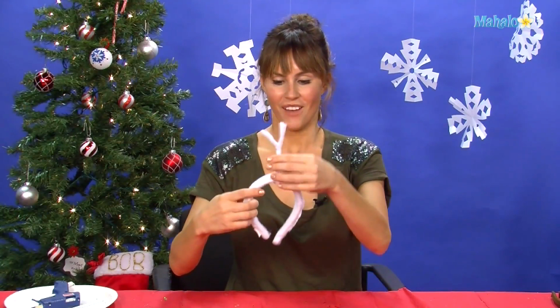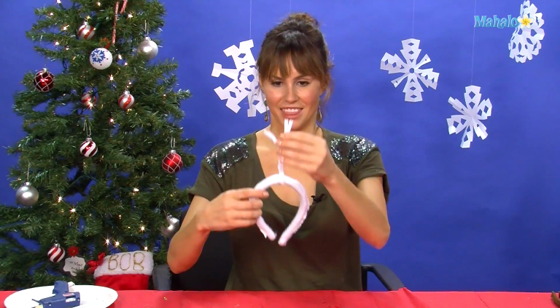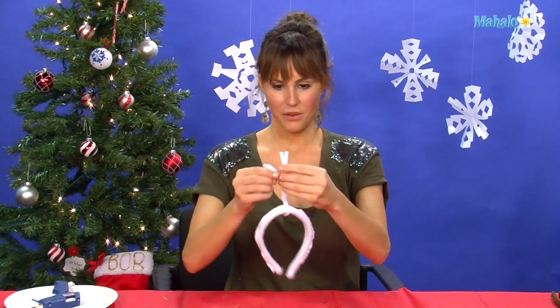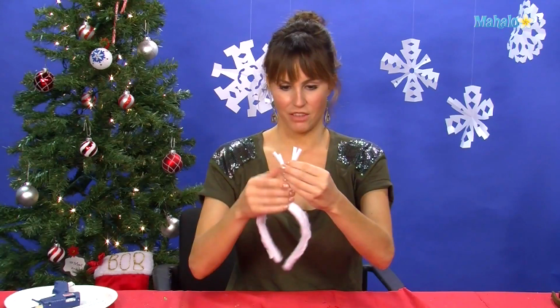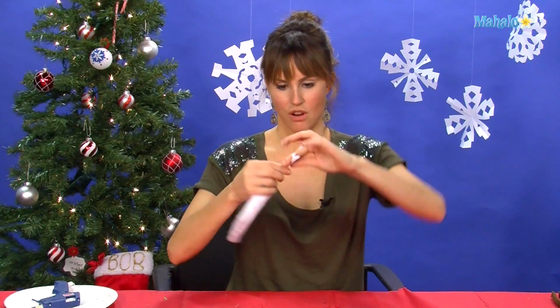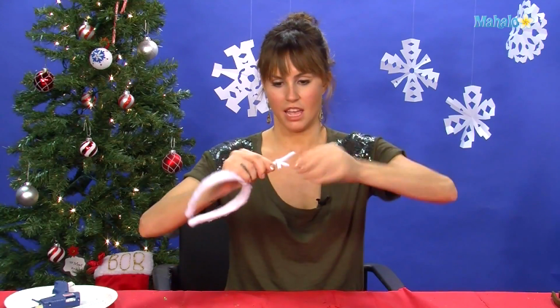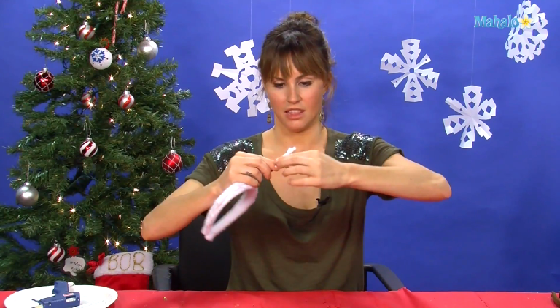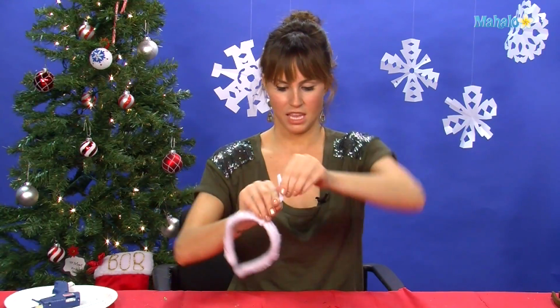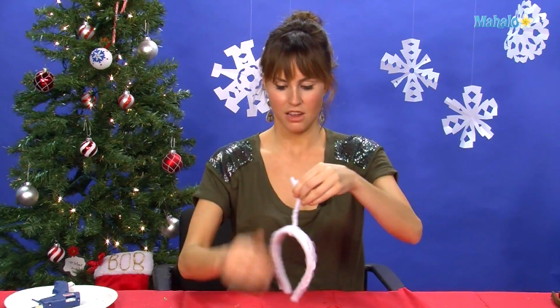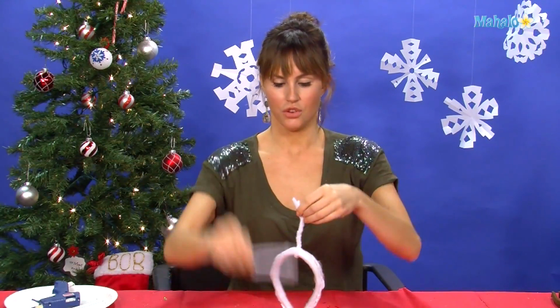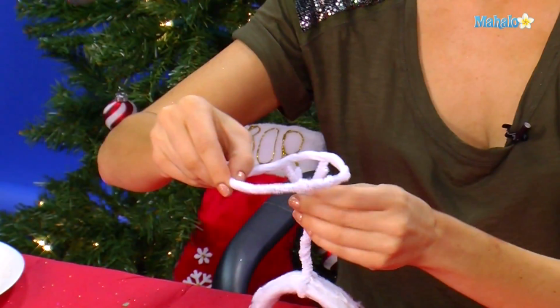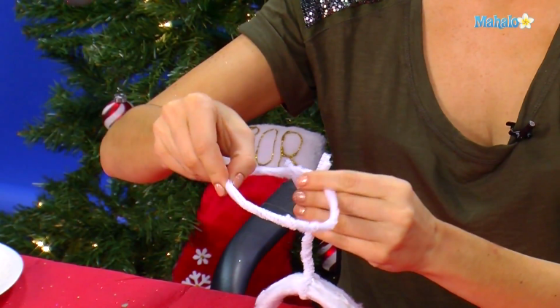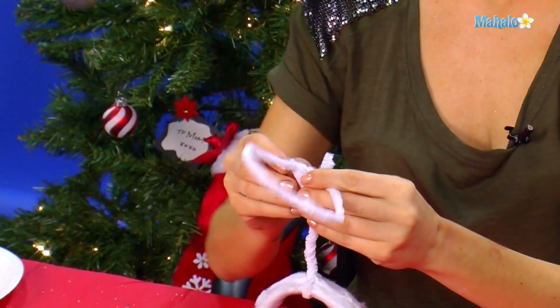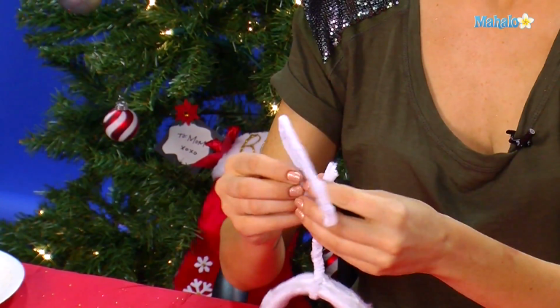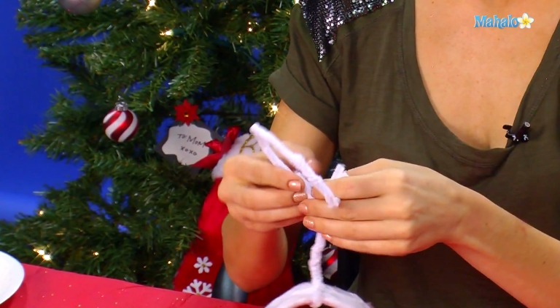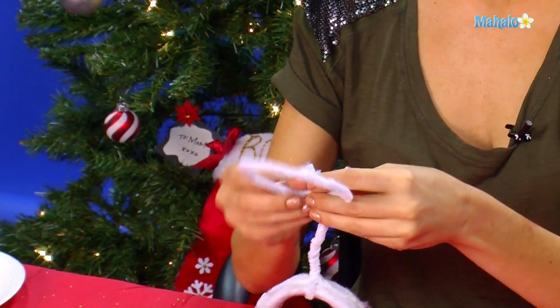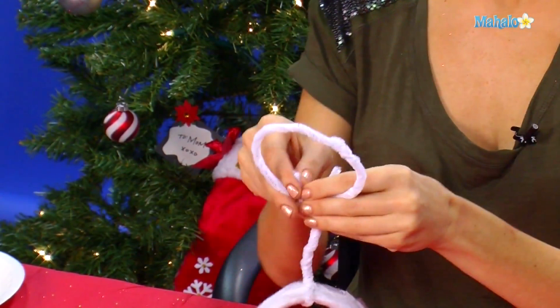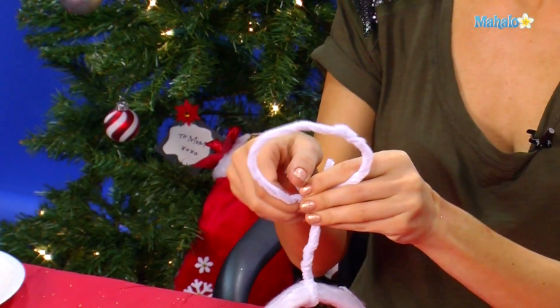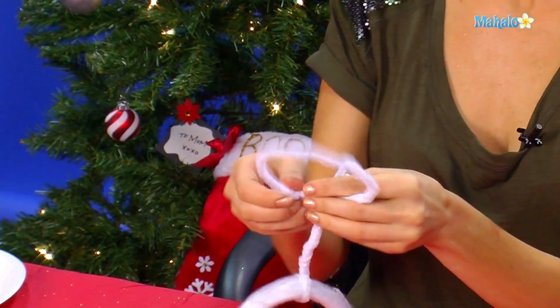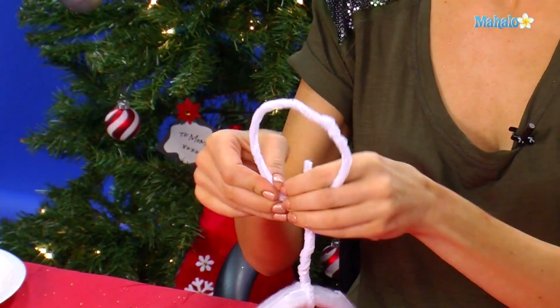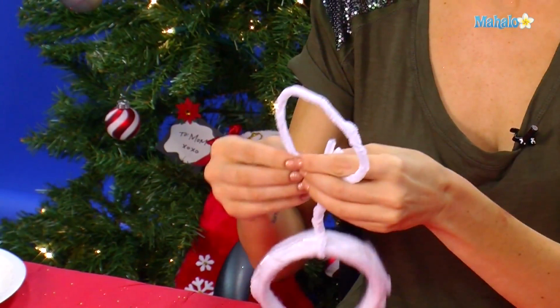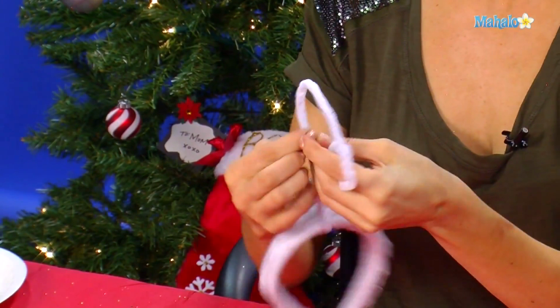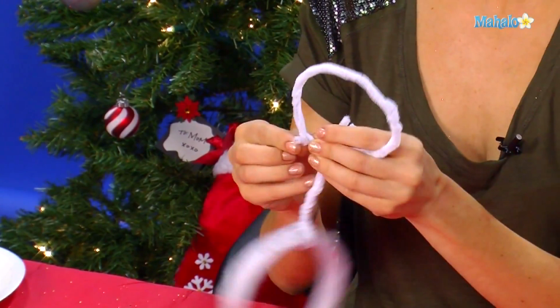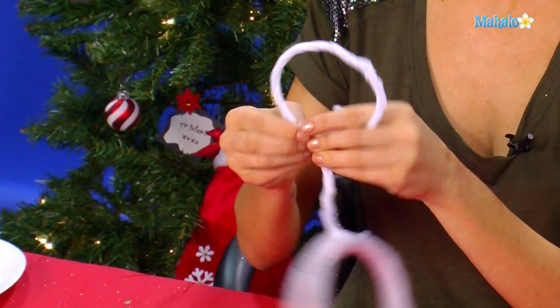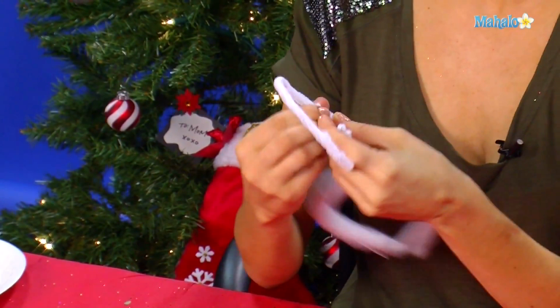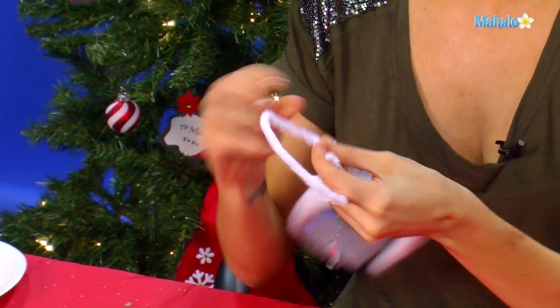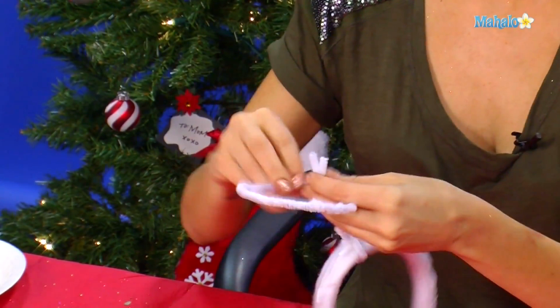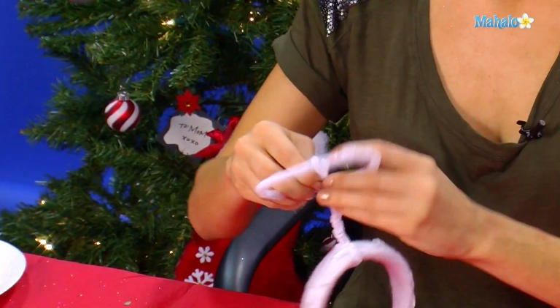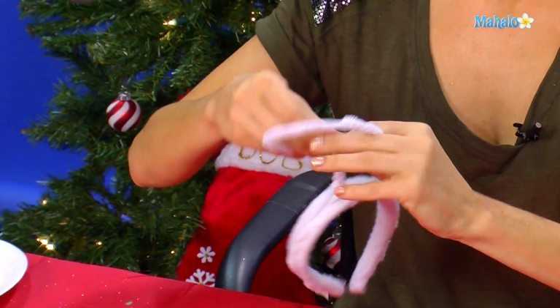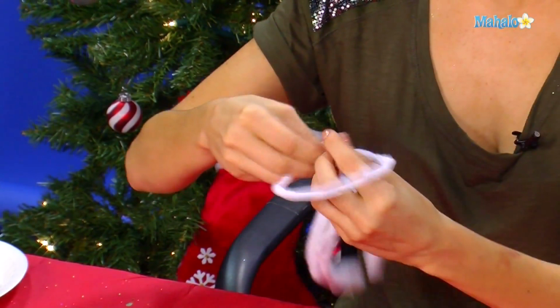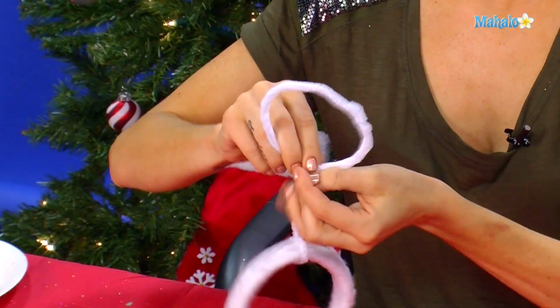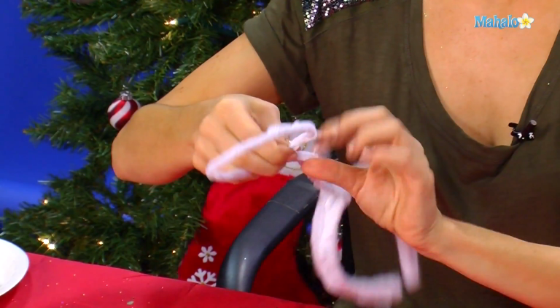Now that you have your halo here, you're going to attach your little halo on with the other pipe cleaners. The pipe cleaners are super bendable — you can just kind of make them do whatever you need them to do.